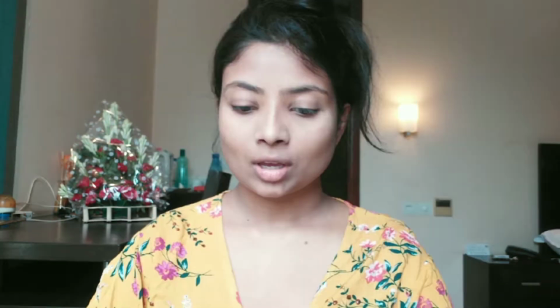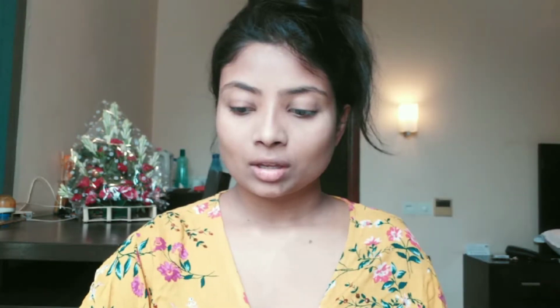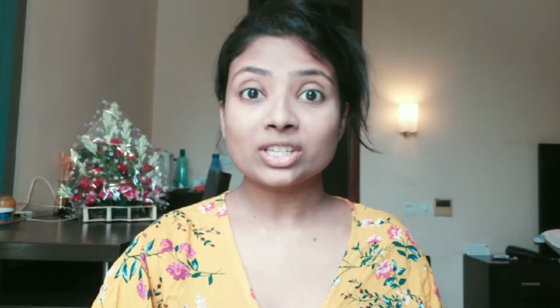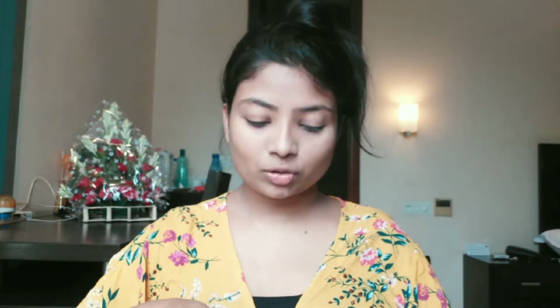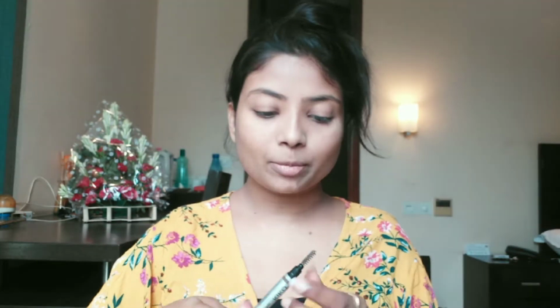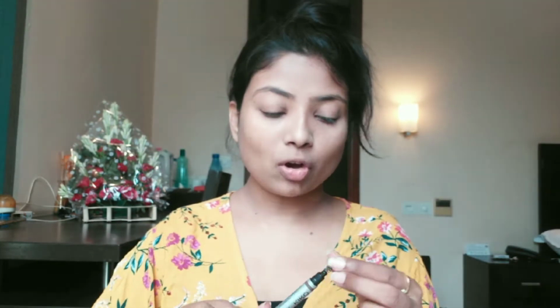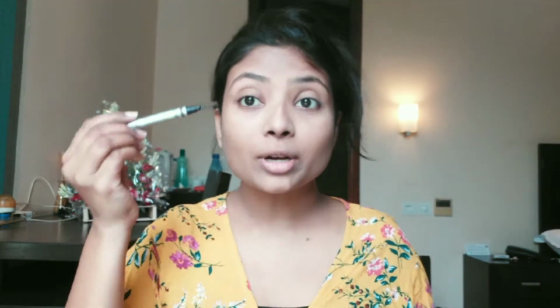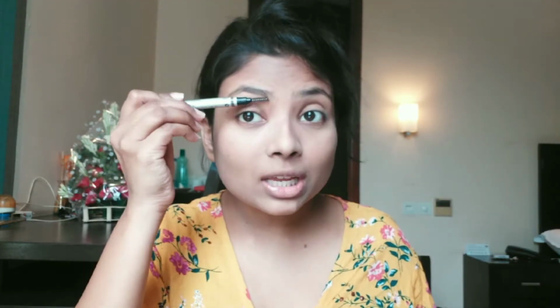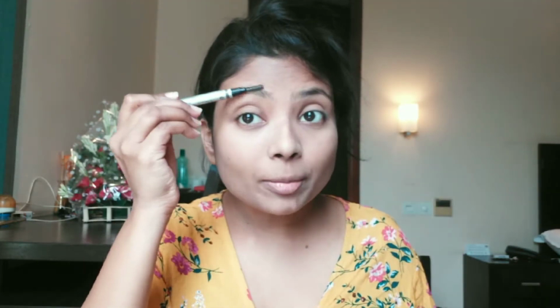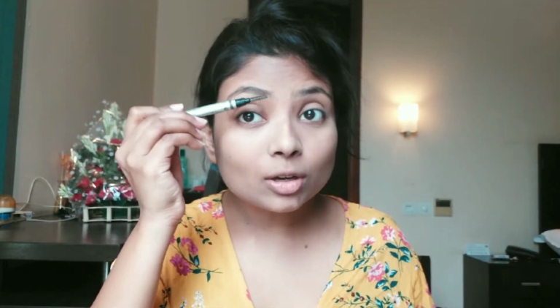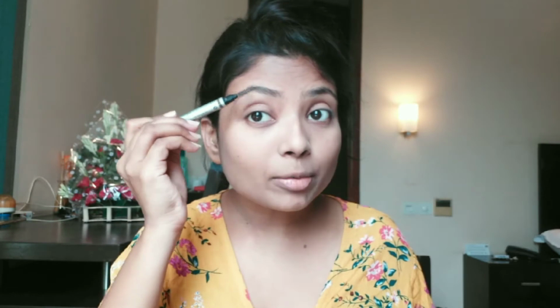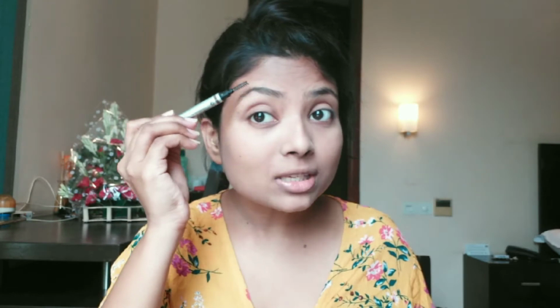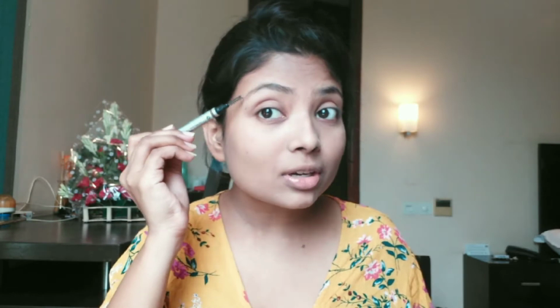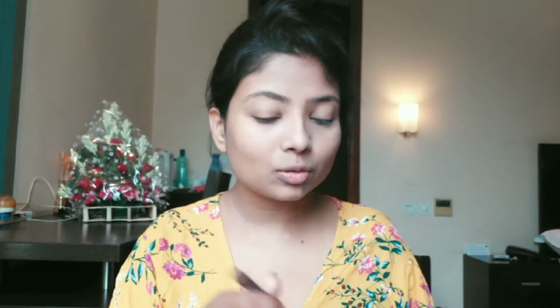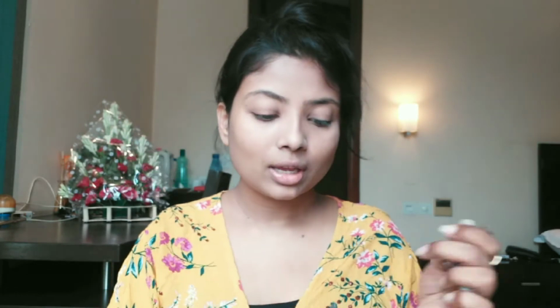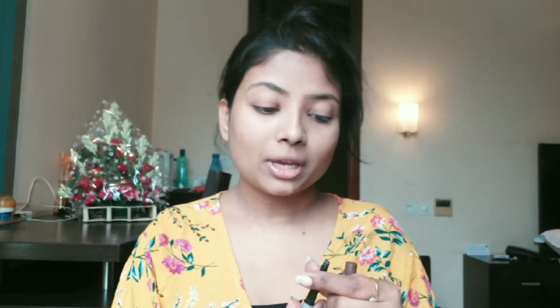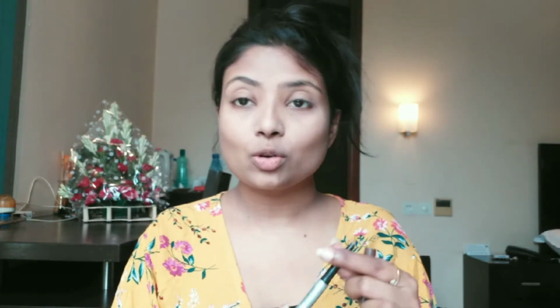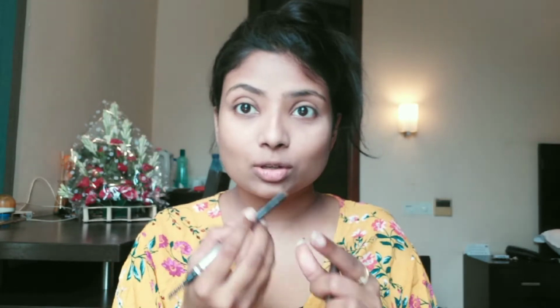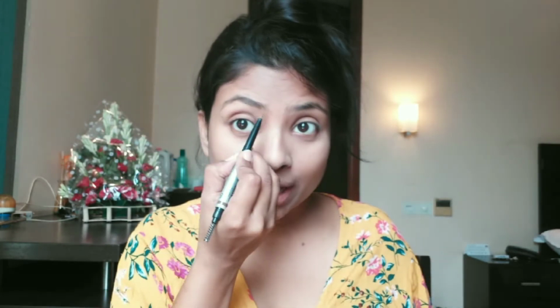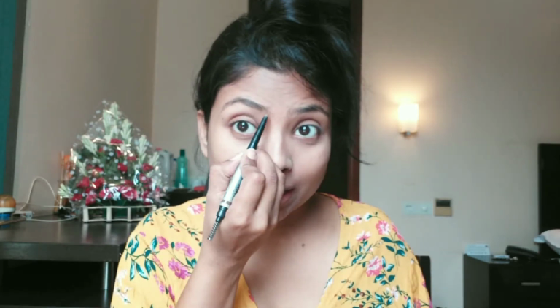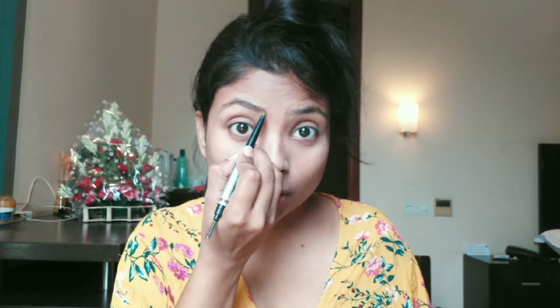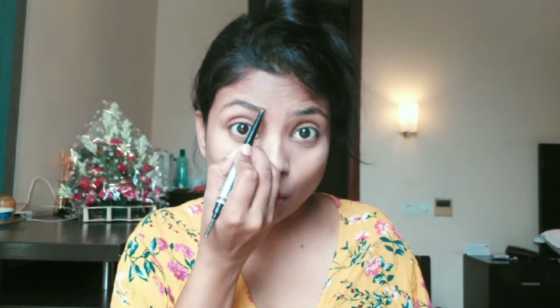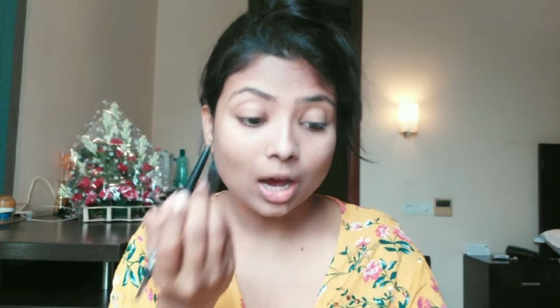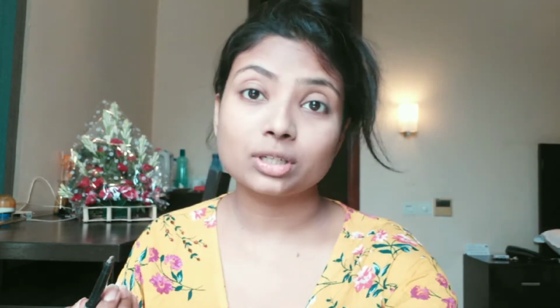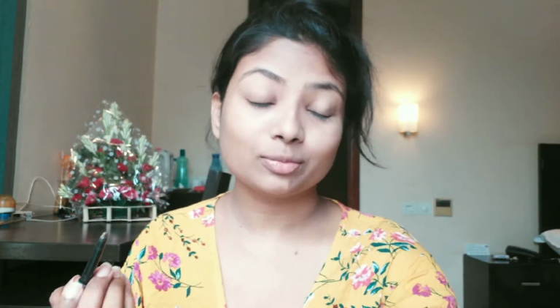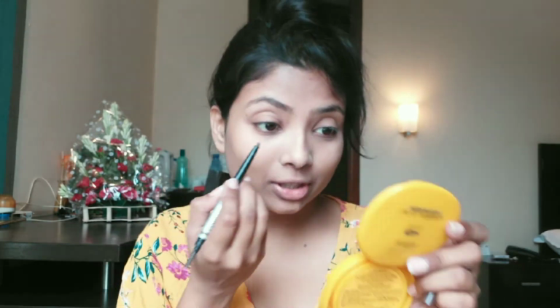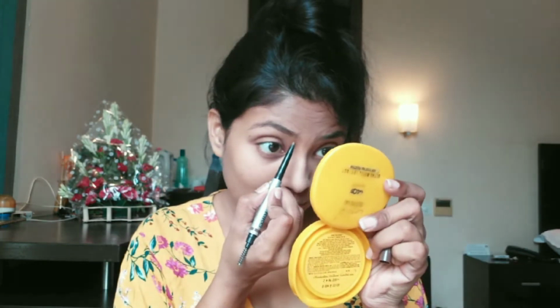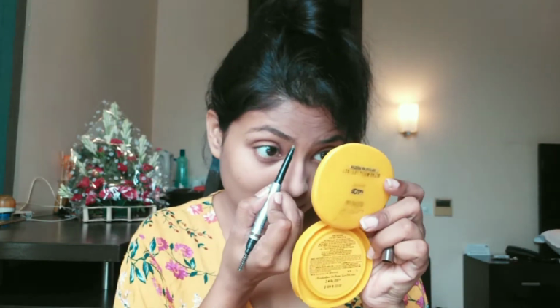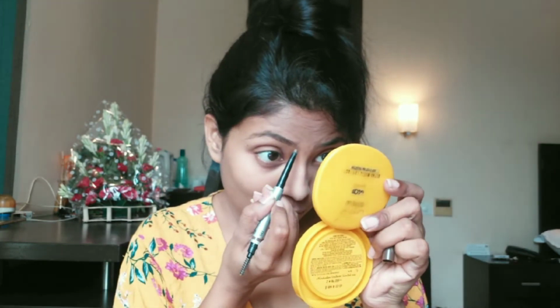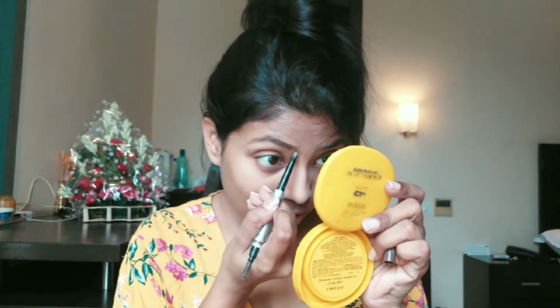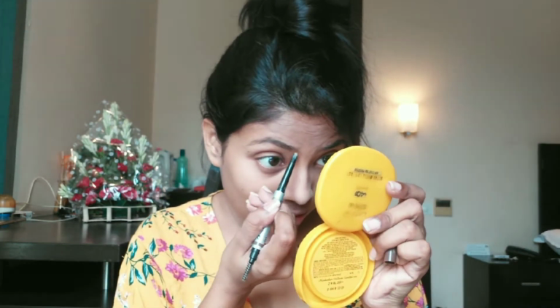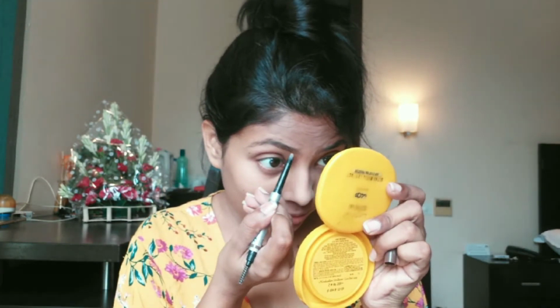Now it is time to do the eyebrows. I will use my Kiko eyebrow pencil here, because you guys know I cannot go without eyebrows — it is the most important thing I do.